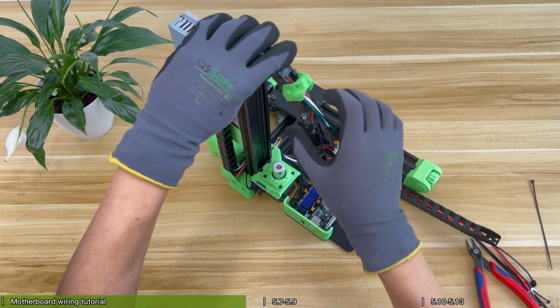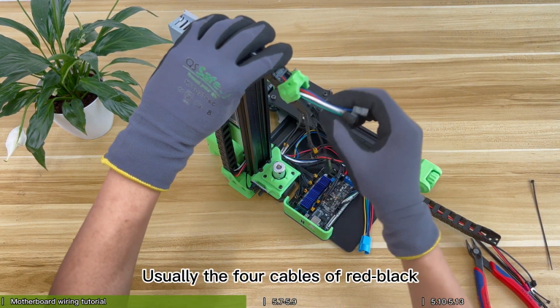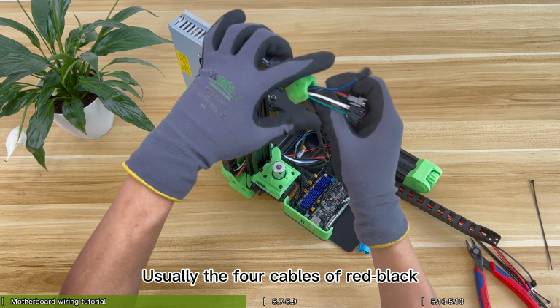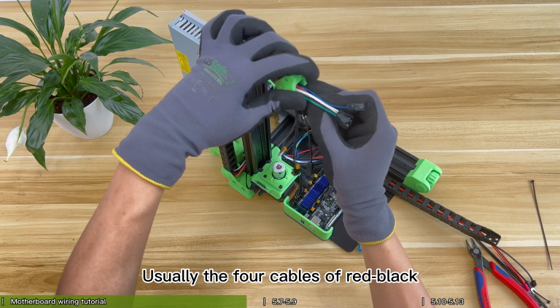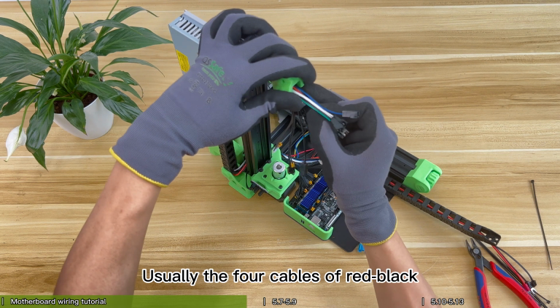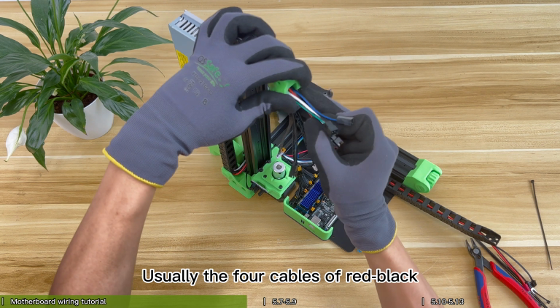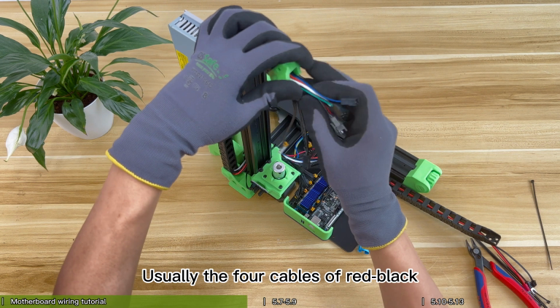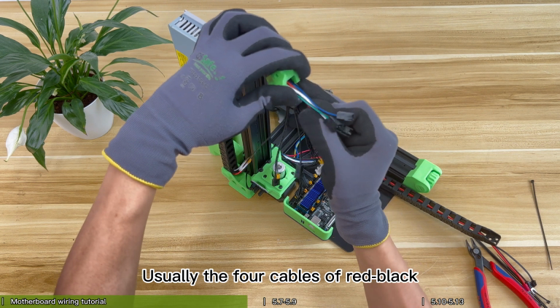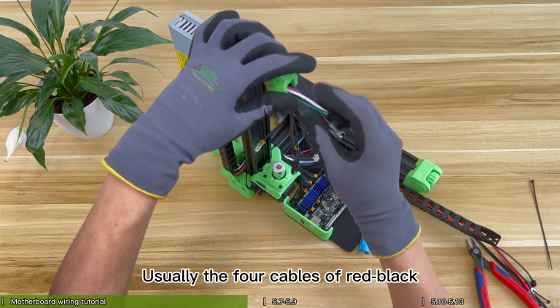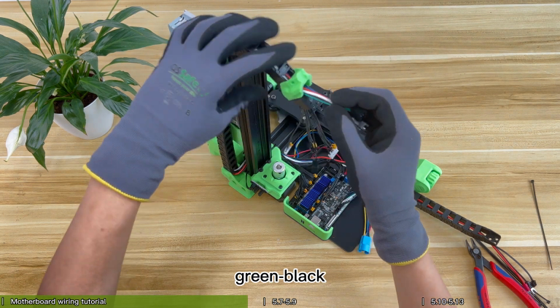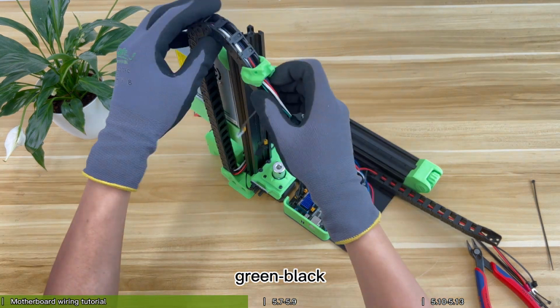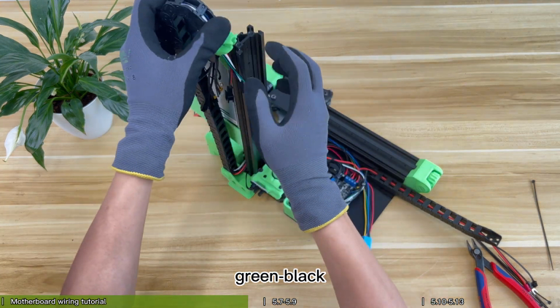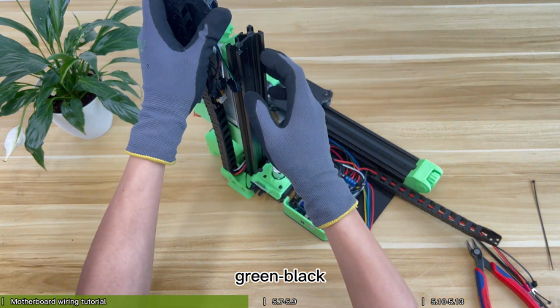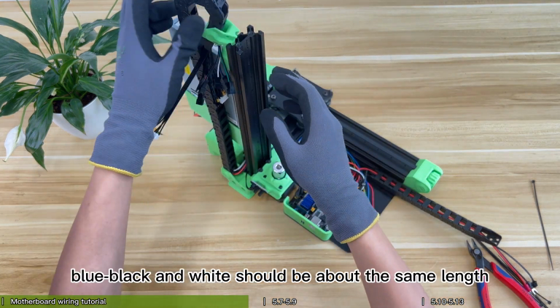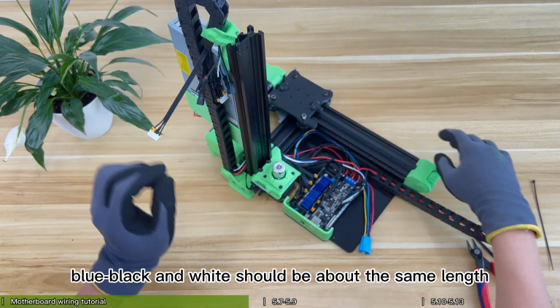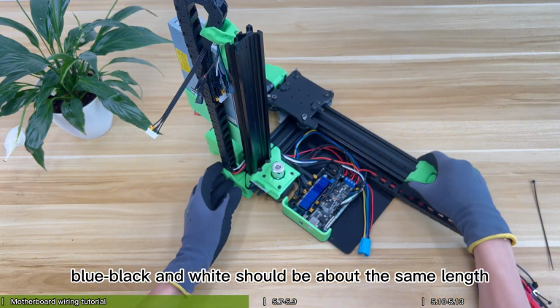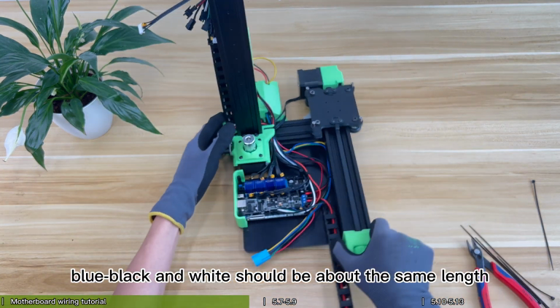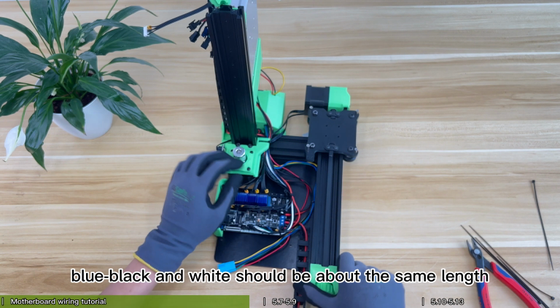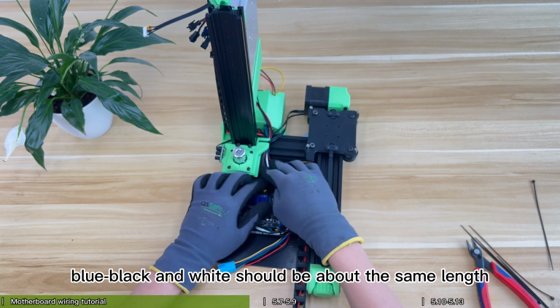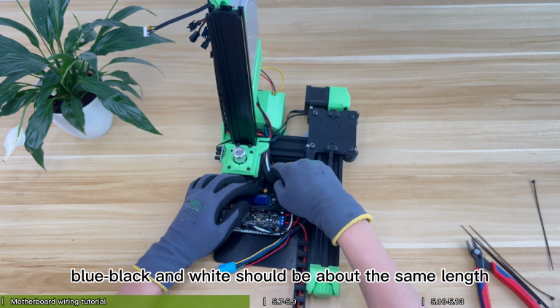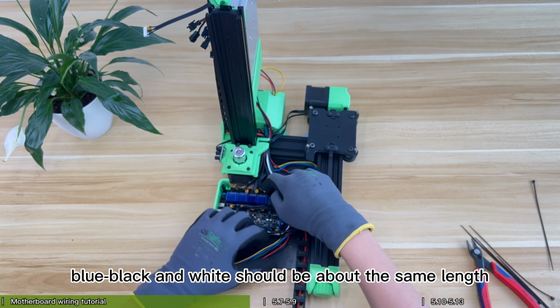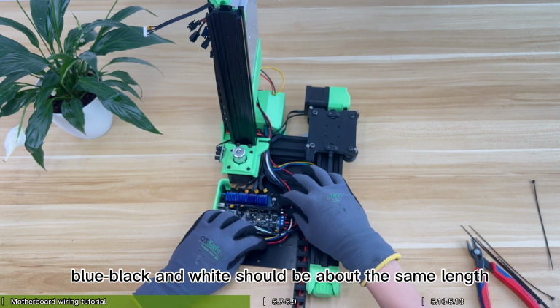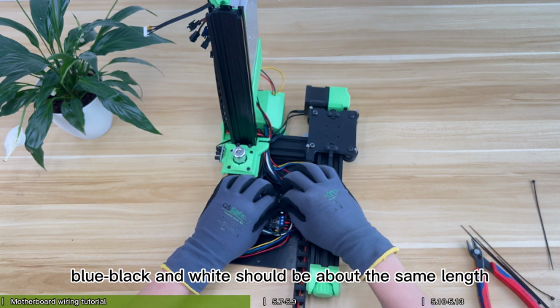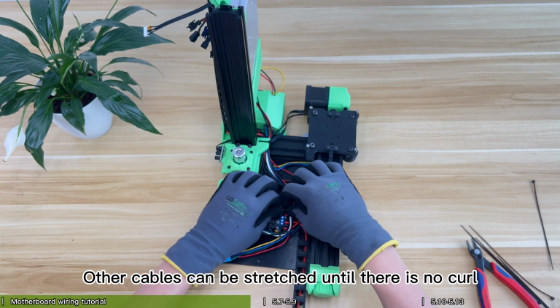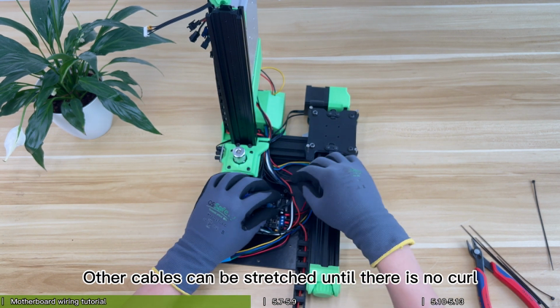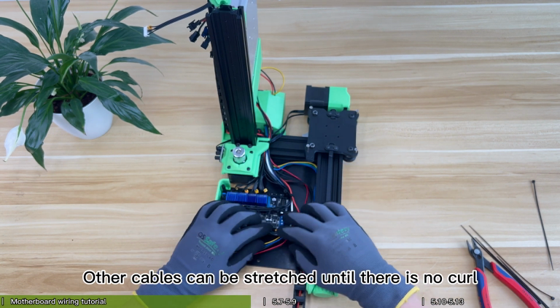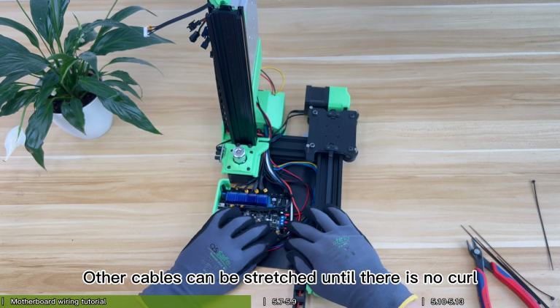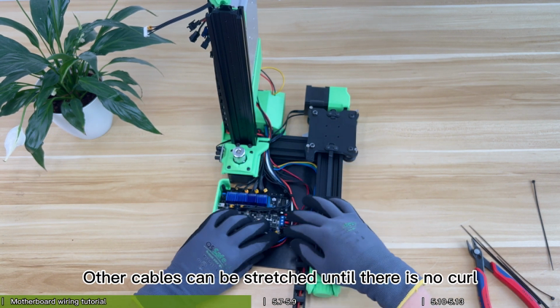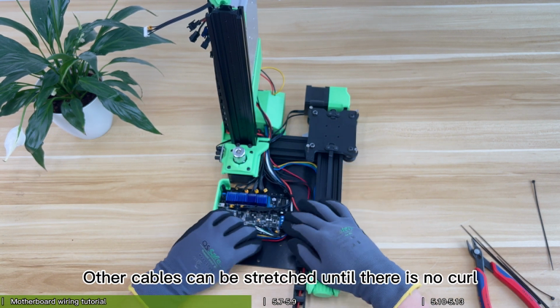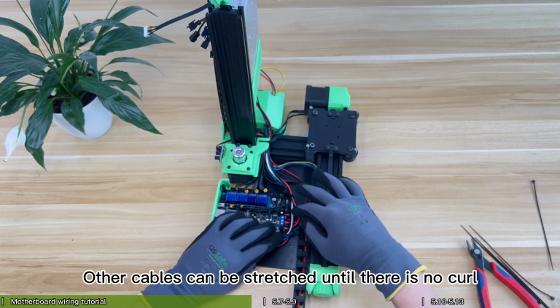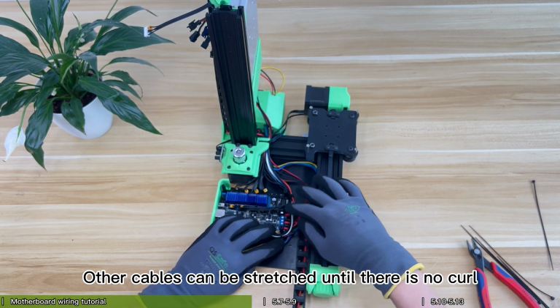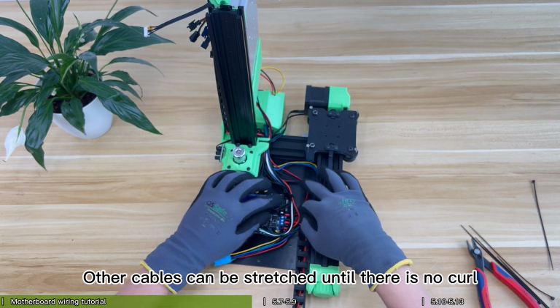Usually the four cables — red-black, green-black, blue-black, and white — should be about the same length. Other cables can be stretched until there is no curl.